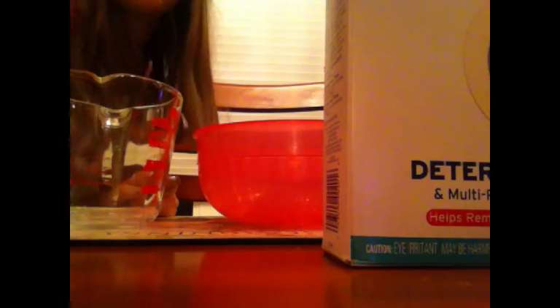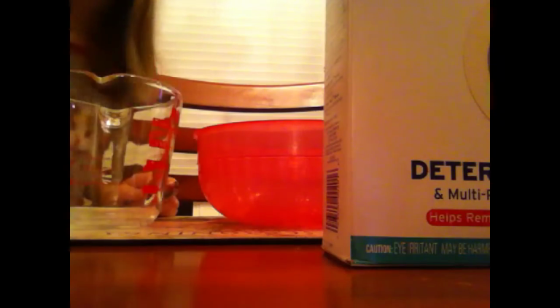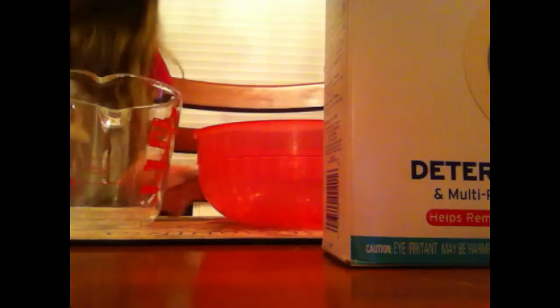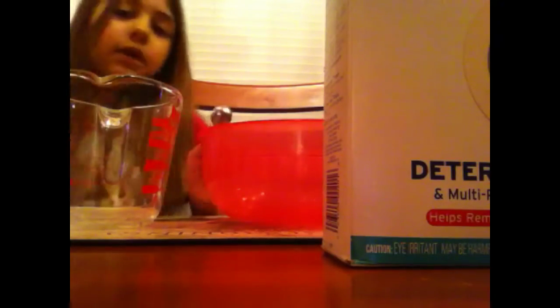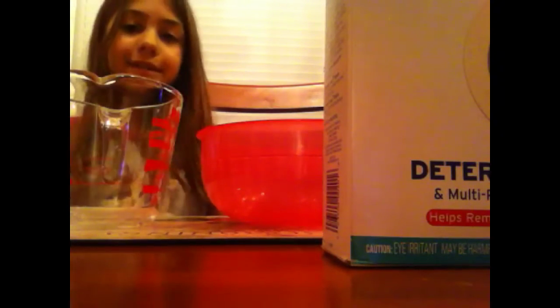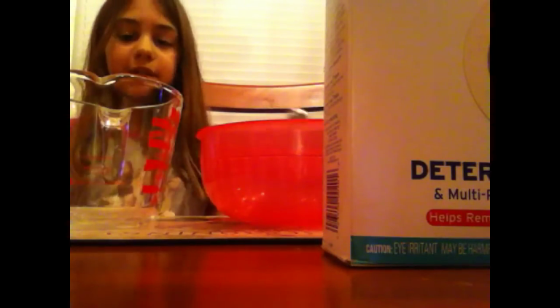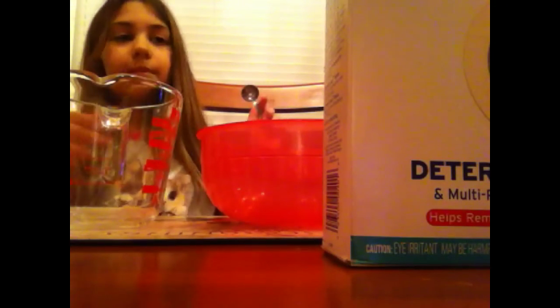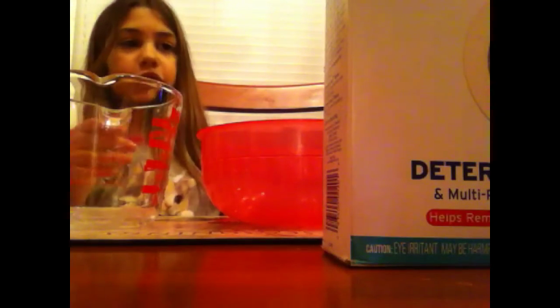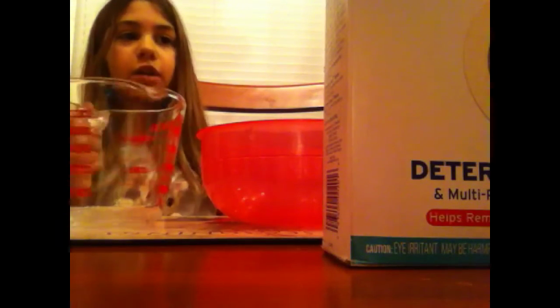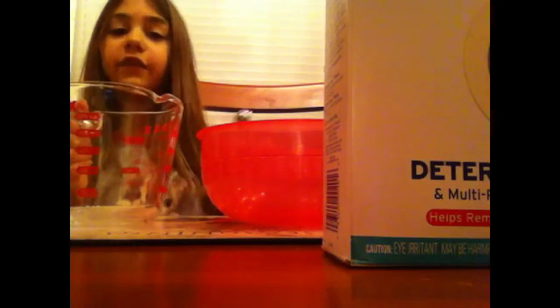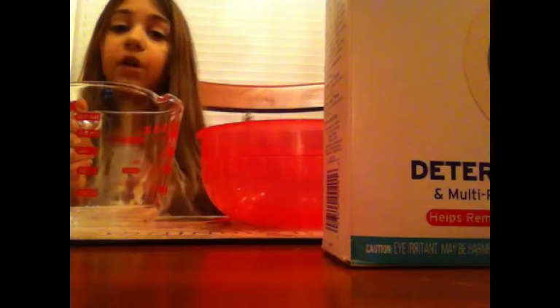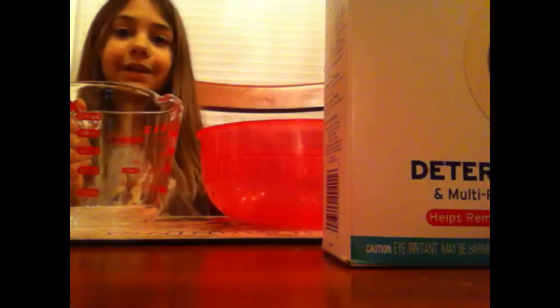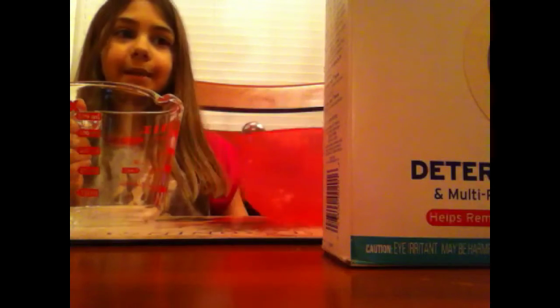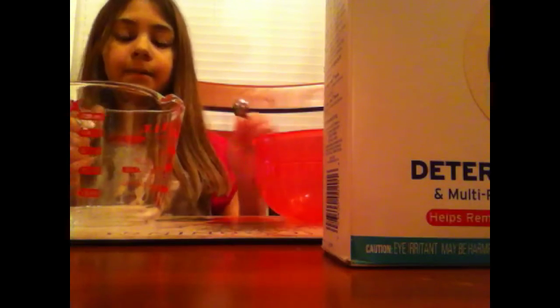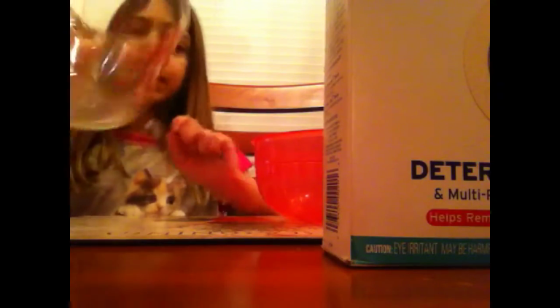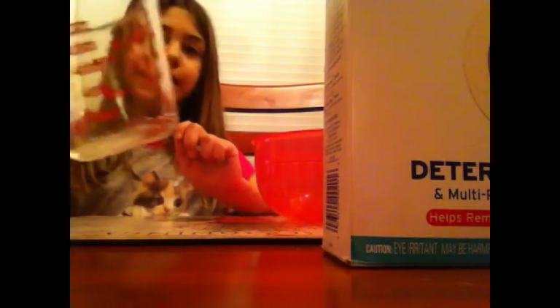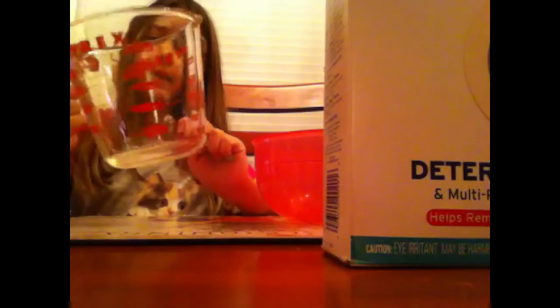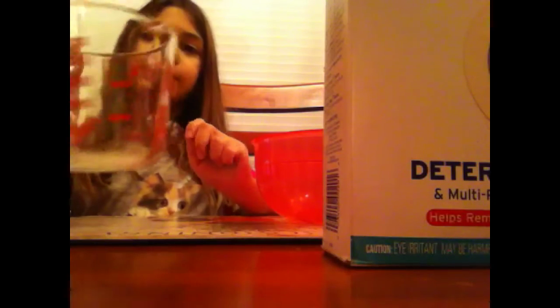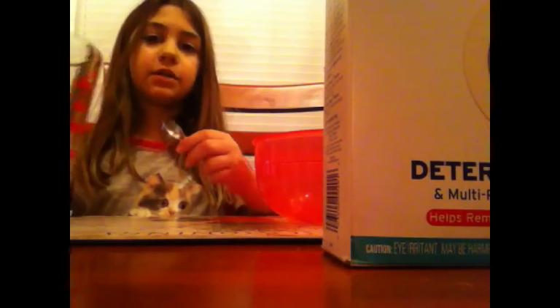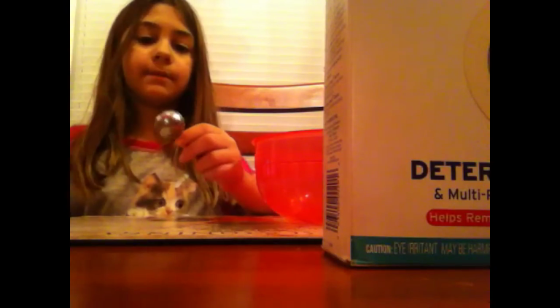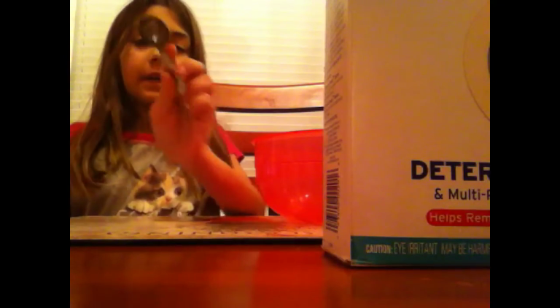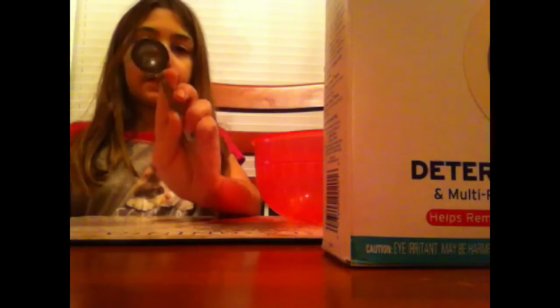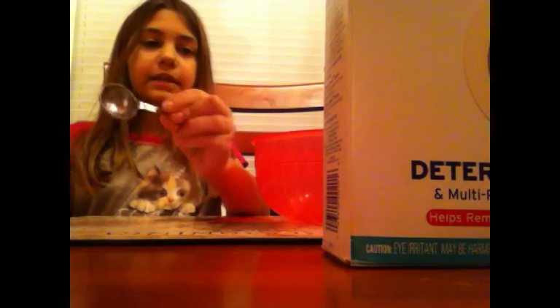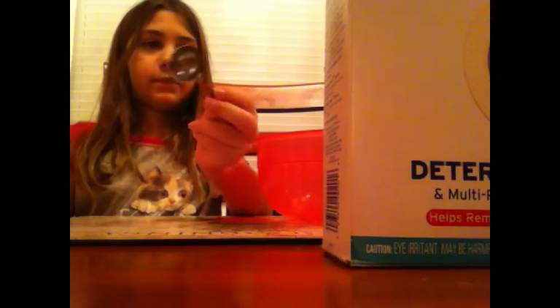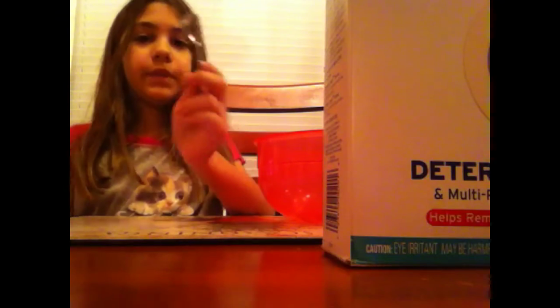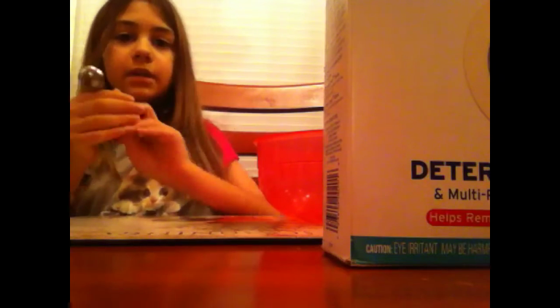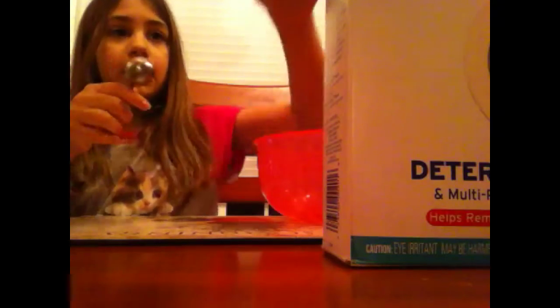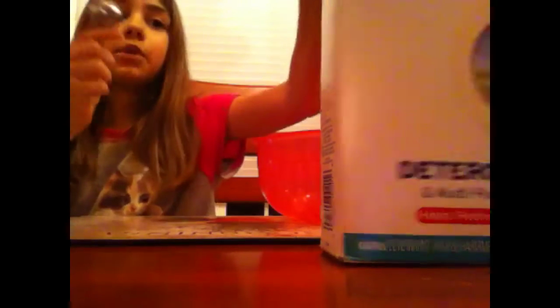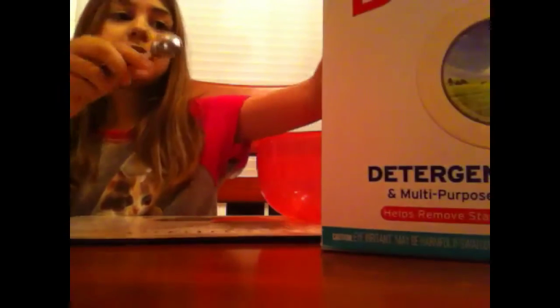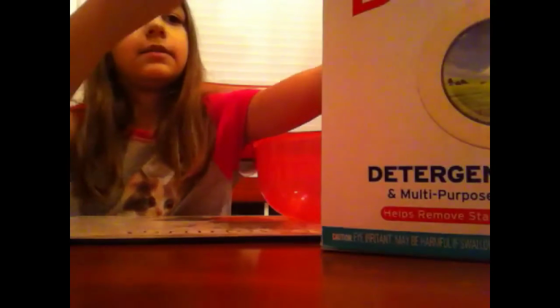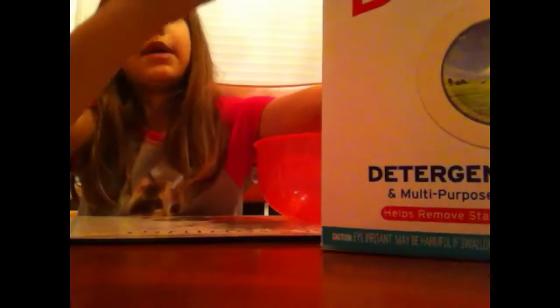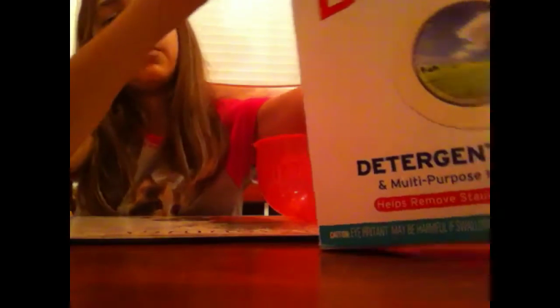Okay so for this mixture, the first part is really easy to make. You're going to need a liquid measure and a teaspoon, and borax and water.